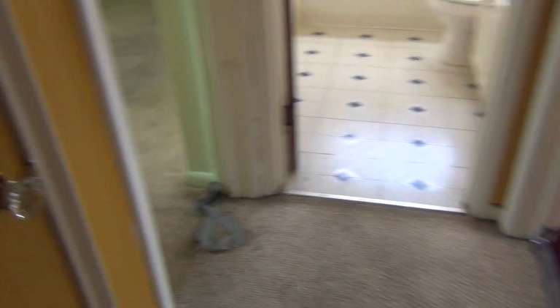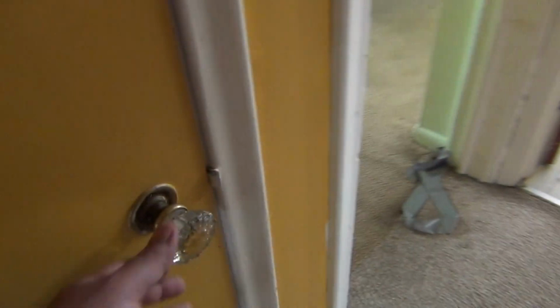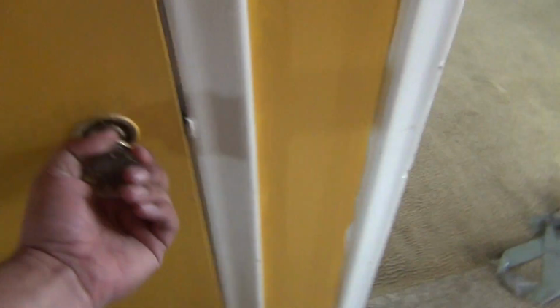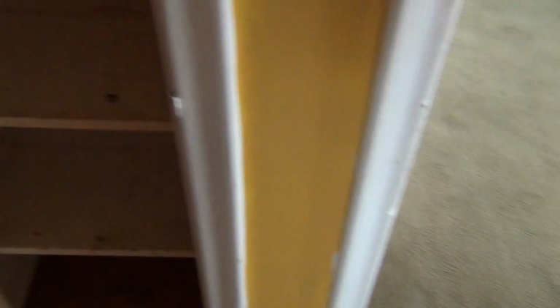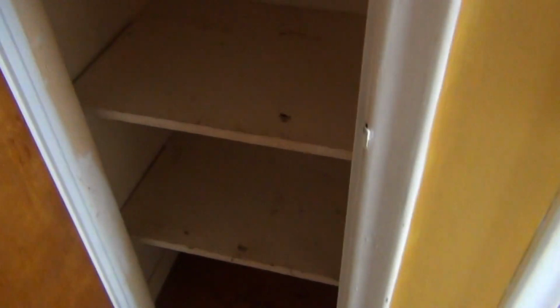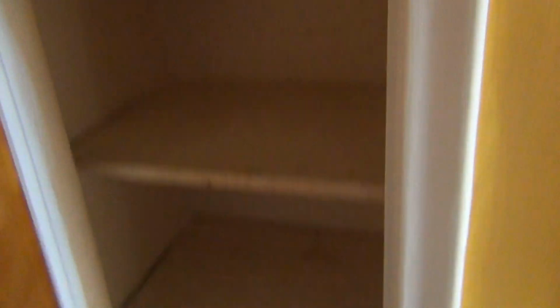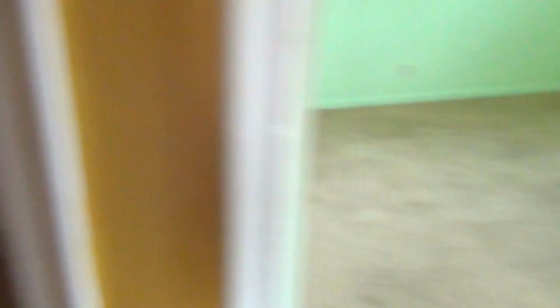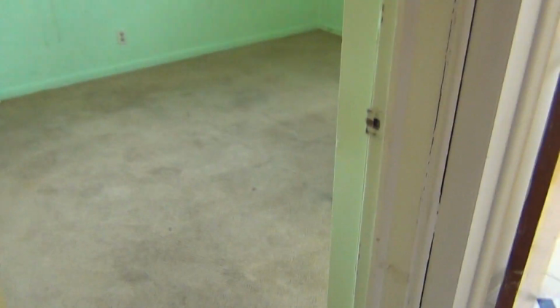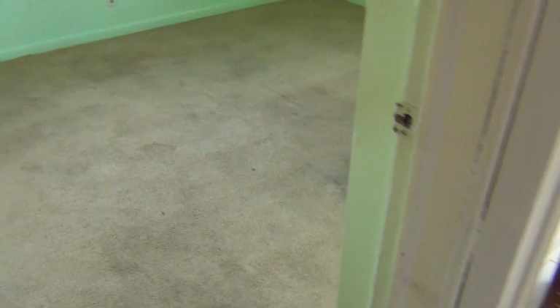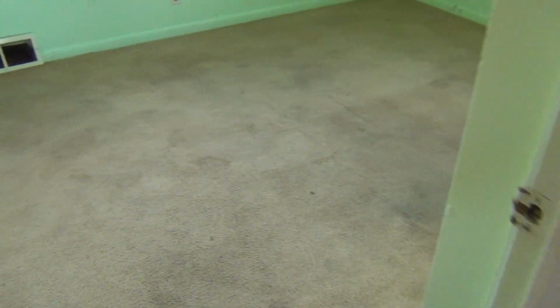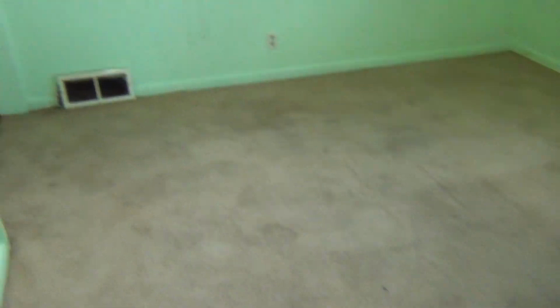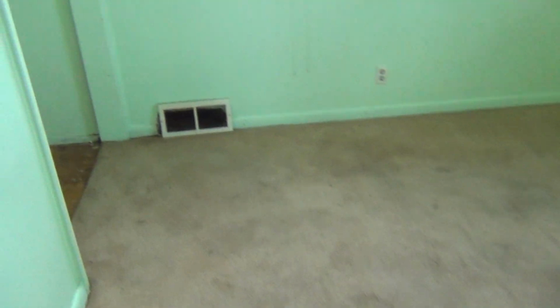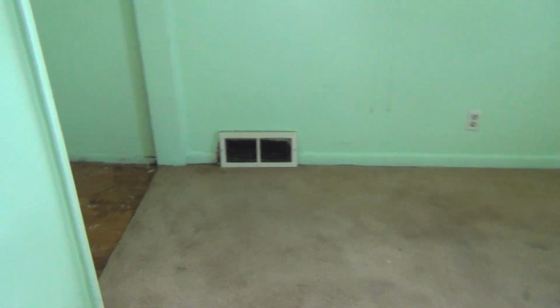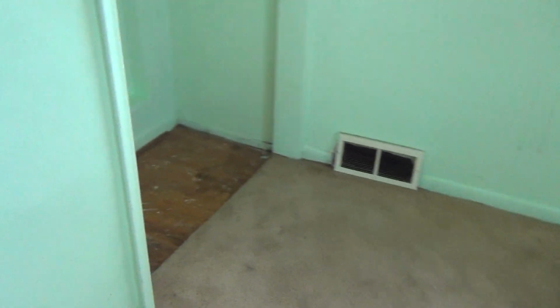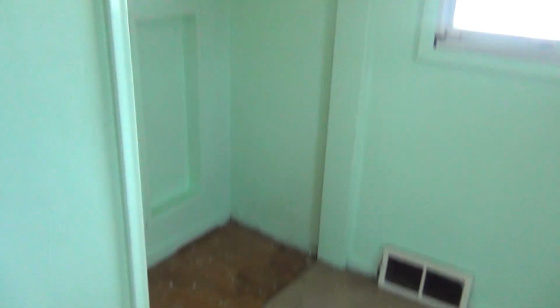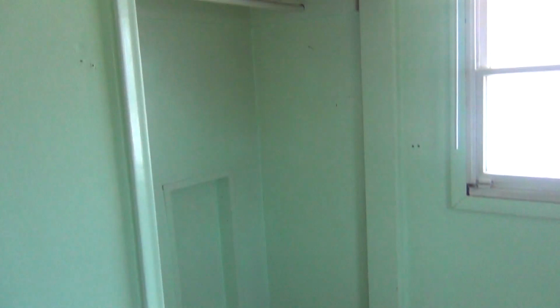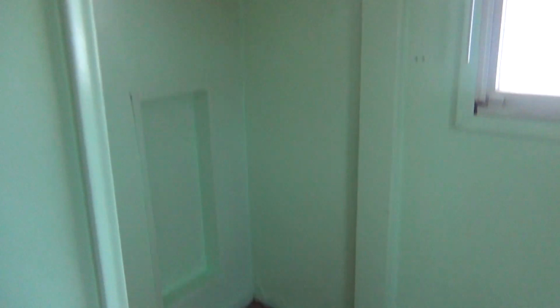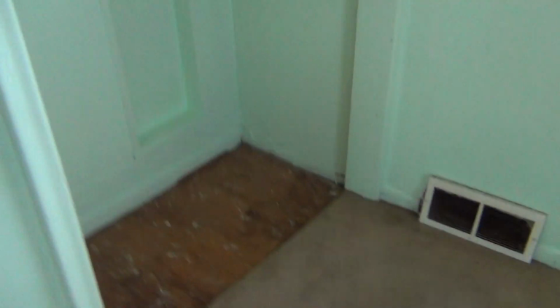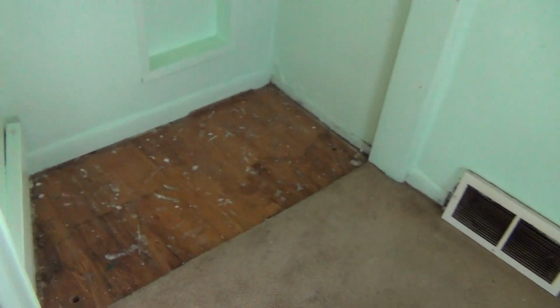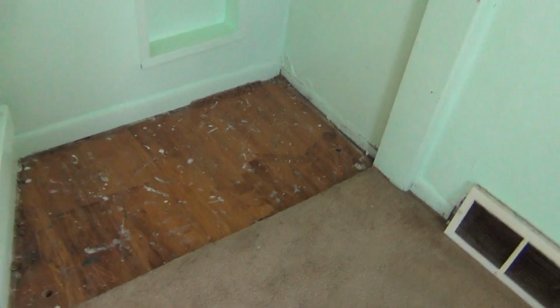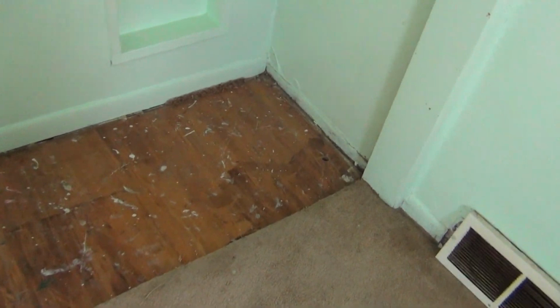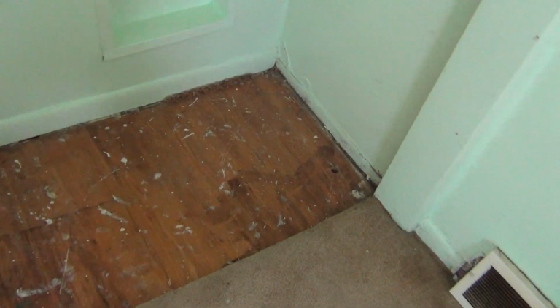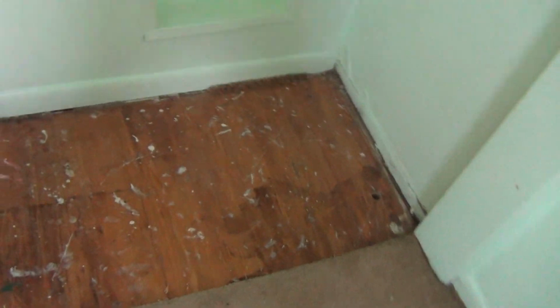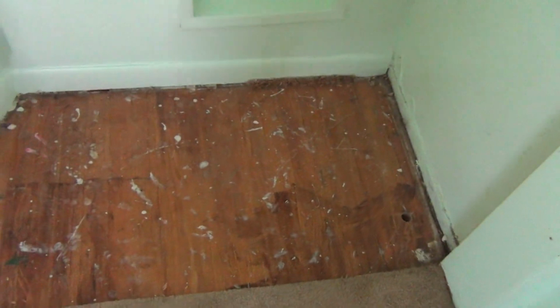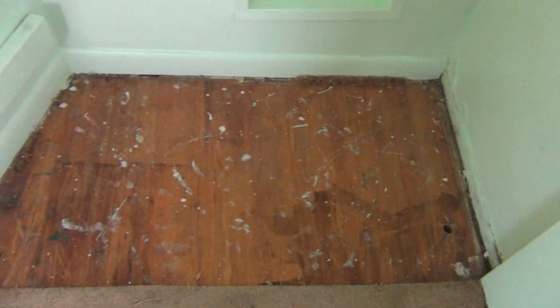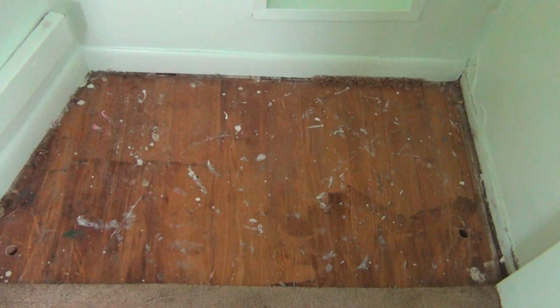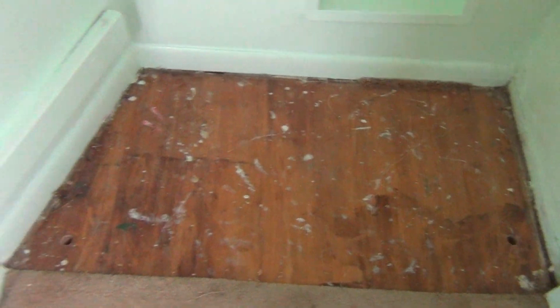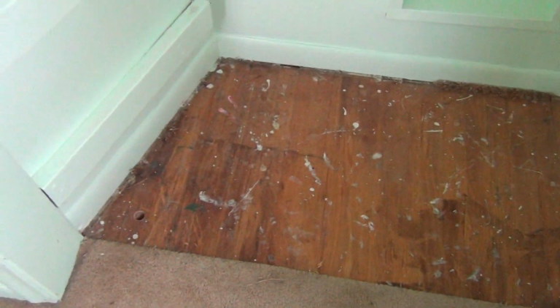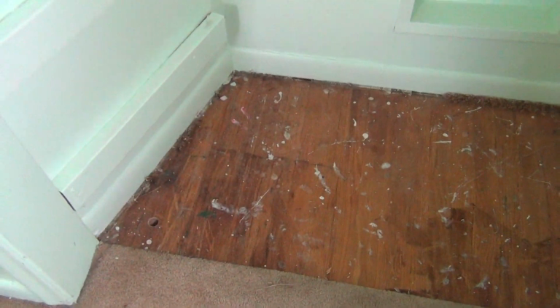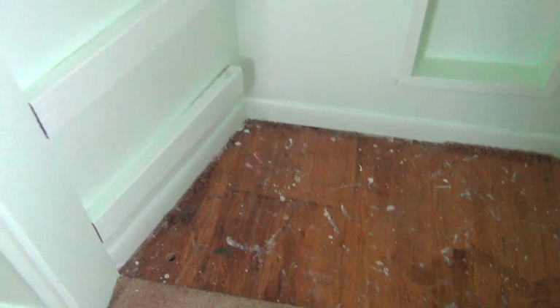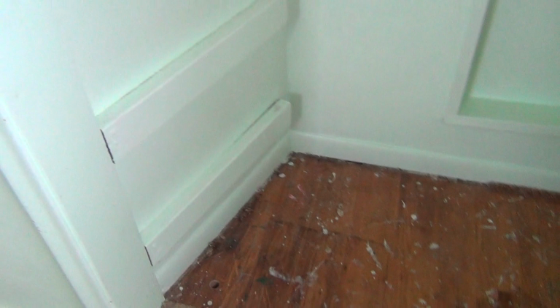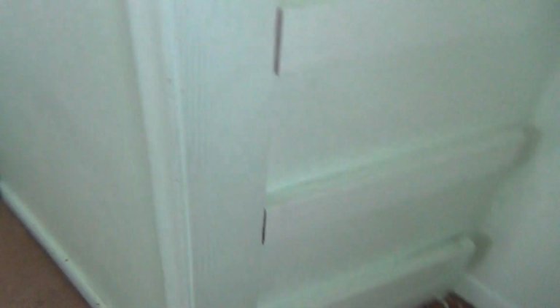Hall closet. Bedroom number two — more of the same, missing the bifold doors. Looks like we do have hardwood underneath, so let's just count on ripping this carpet out and having hardwood throughout the house.